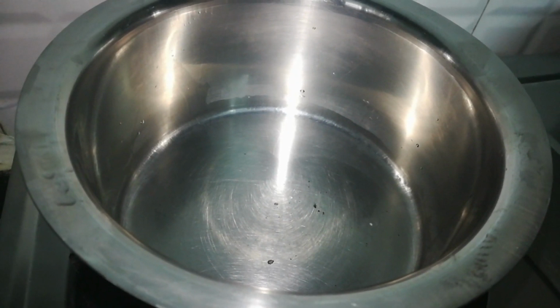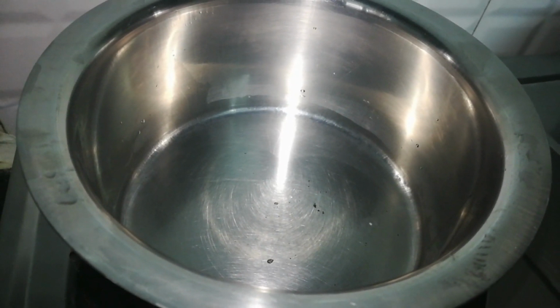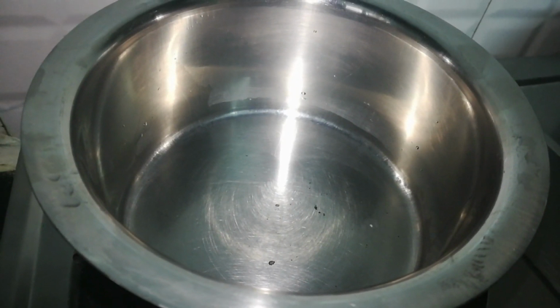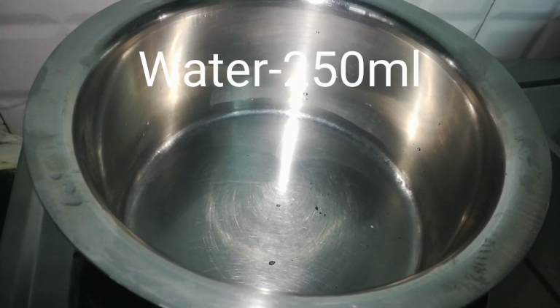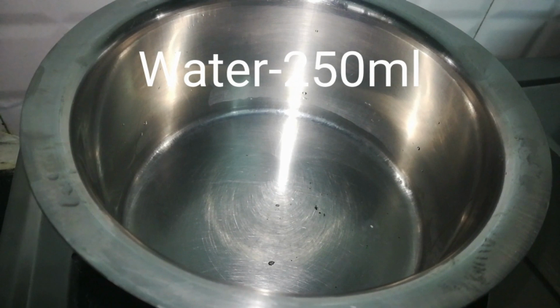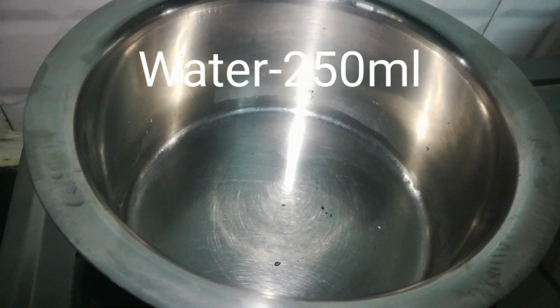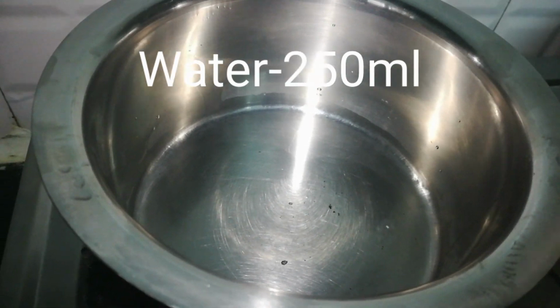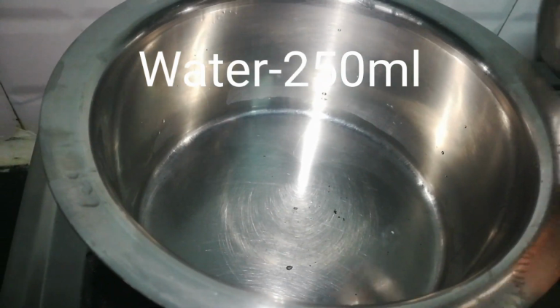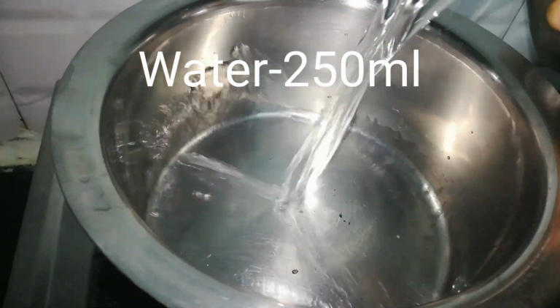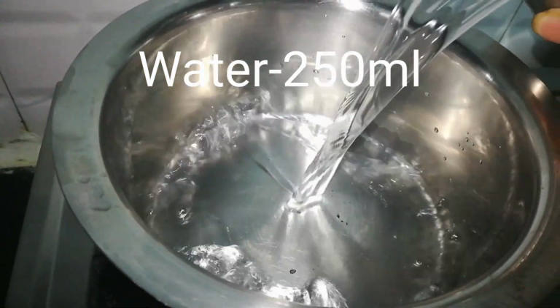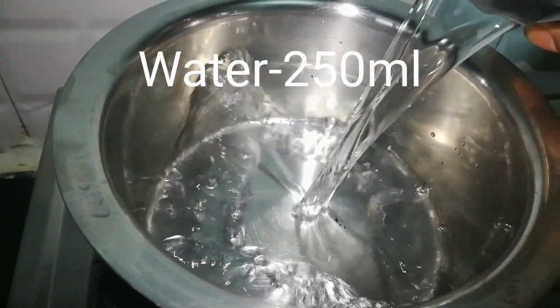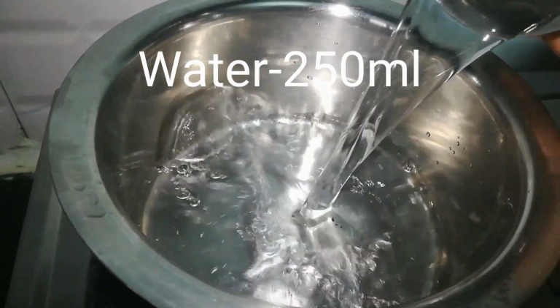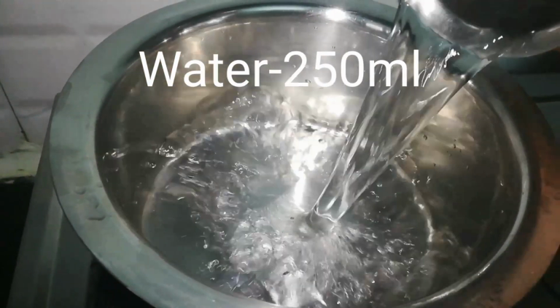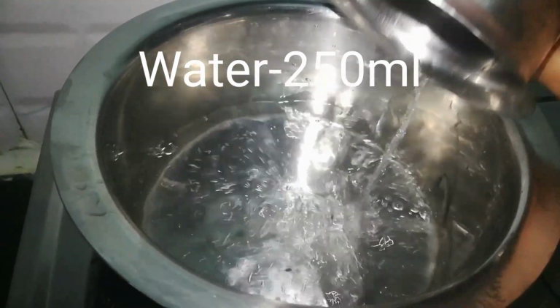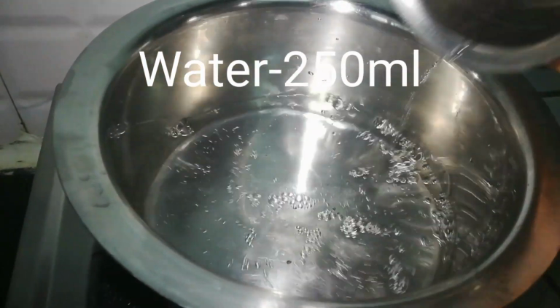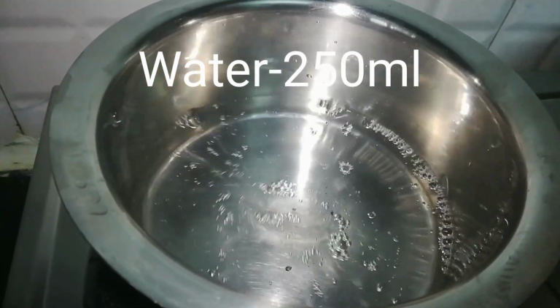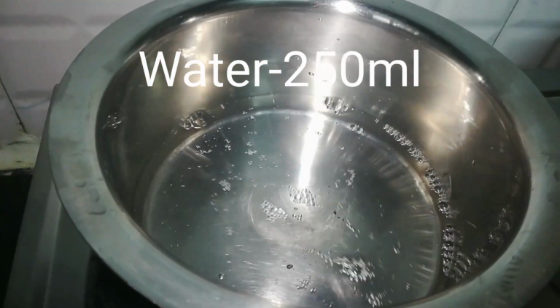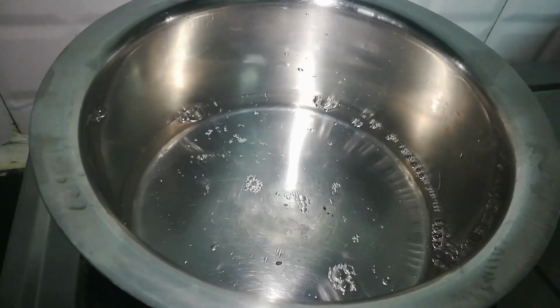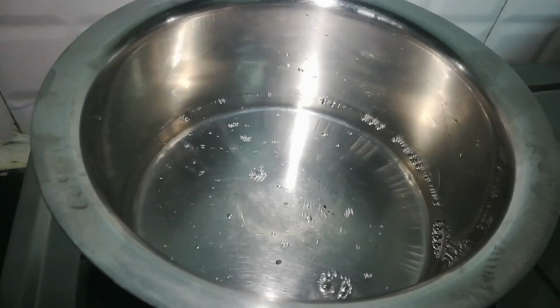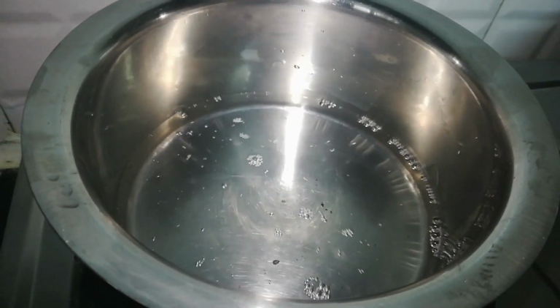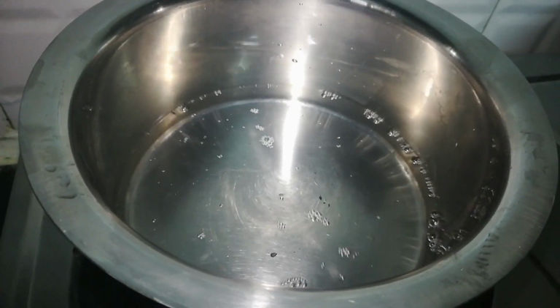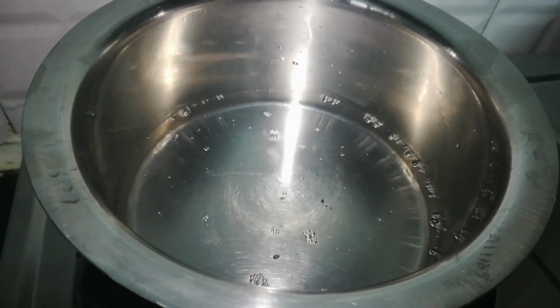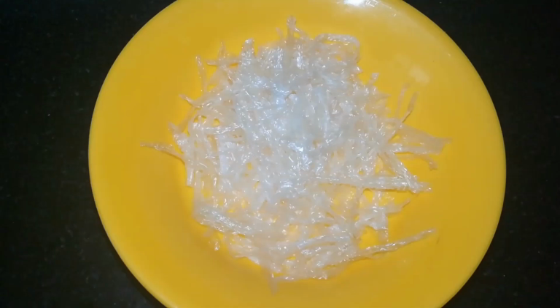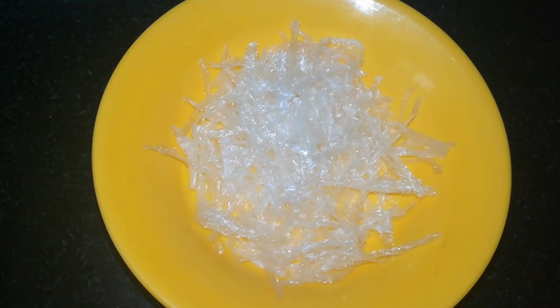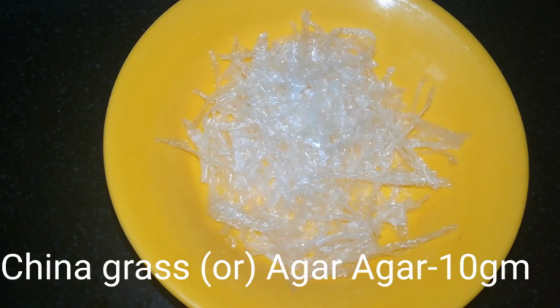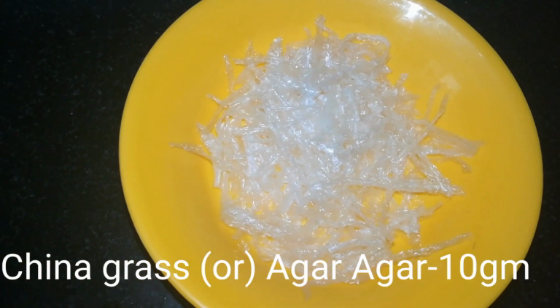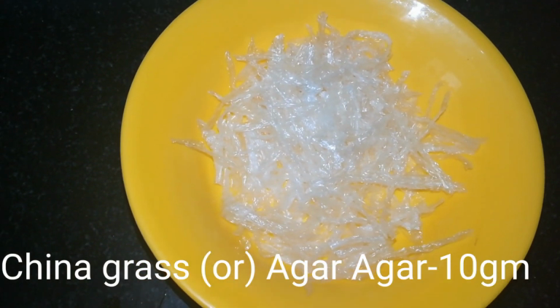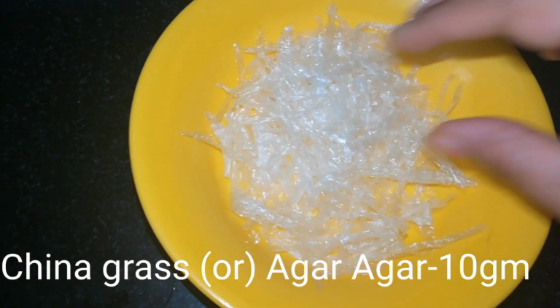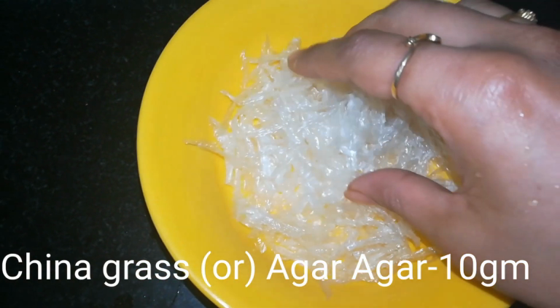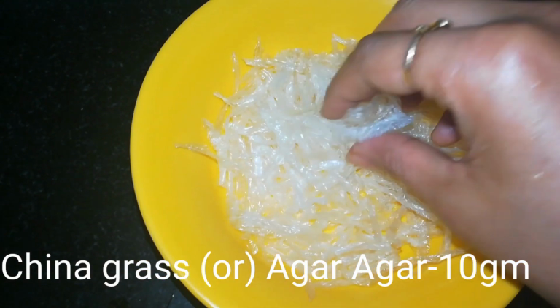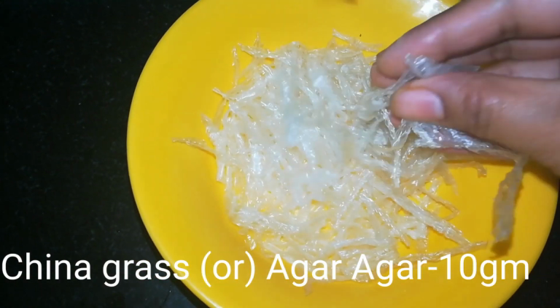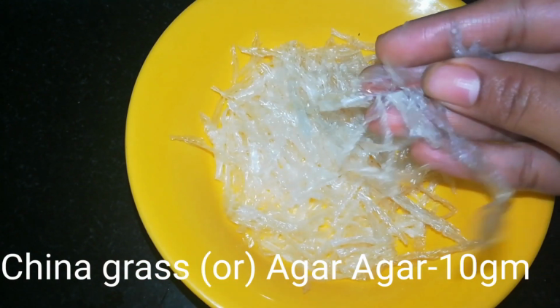First, I will add 250 ml water to boil. Now I will add 10 grams of china grass.